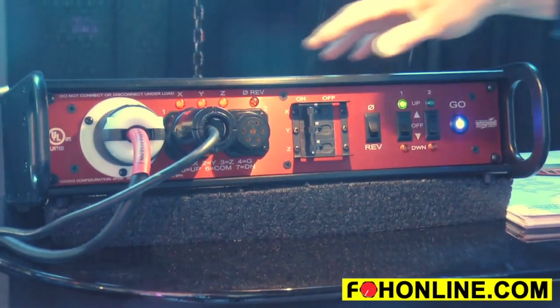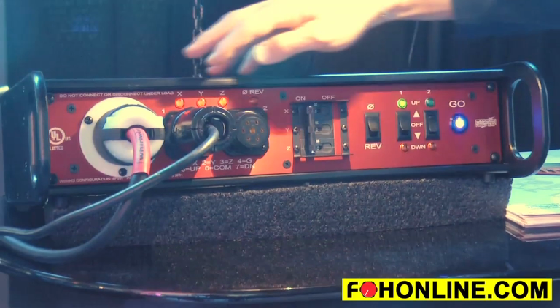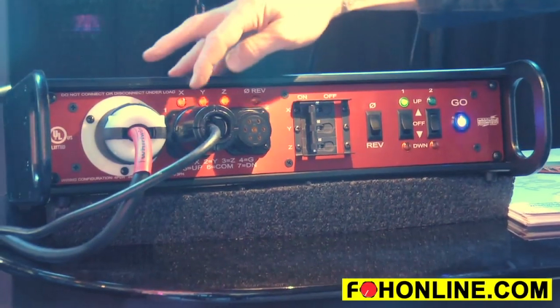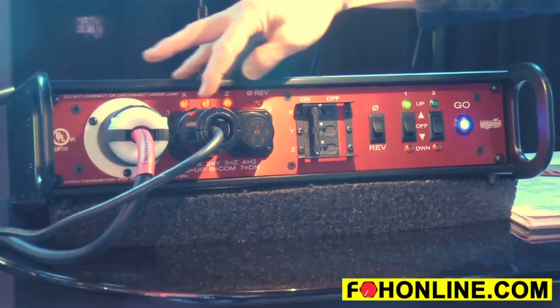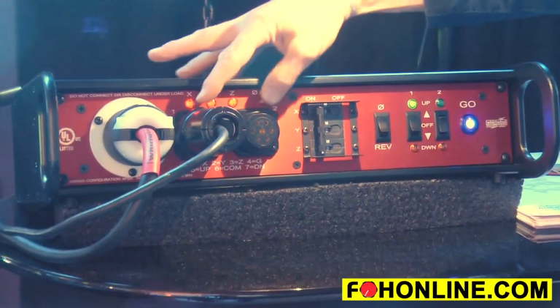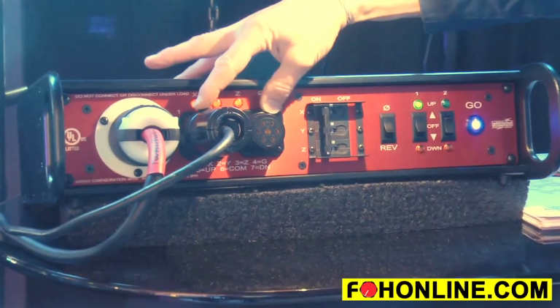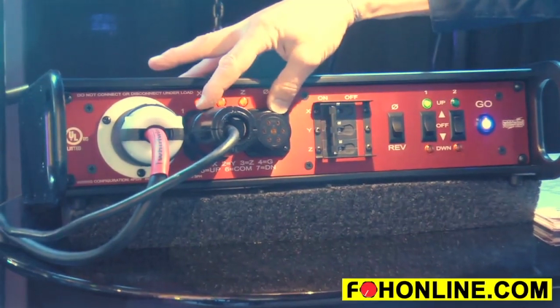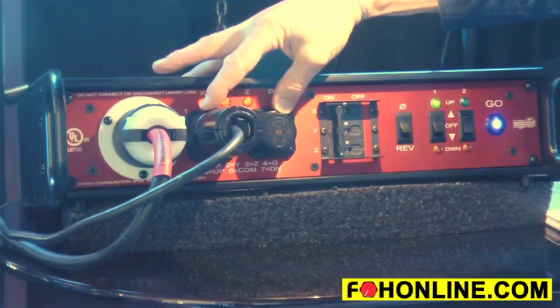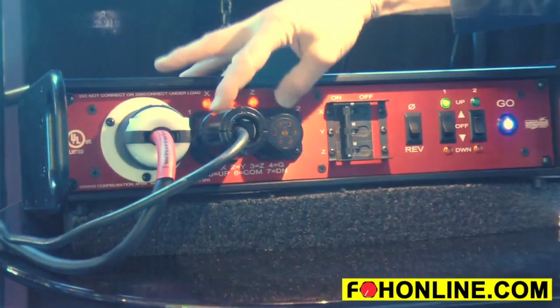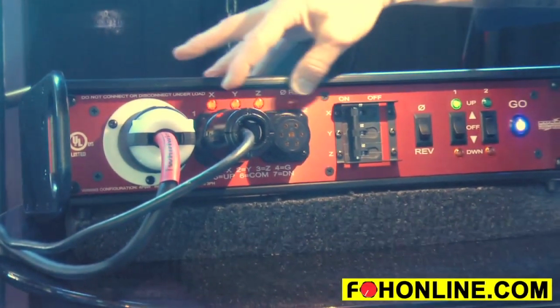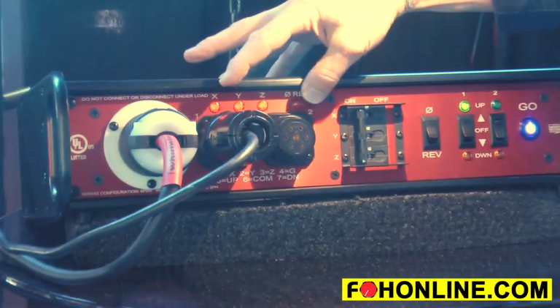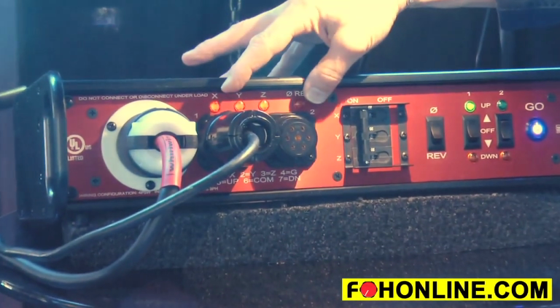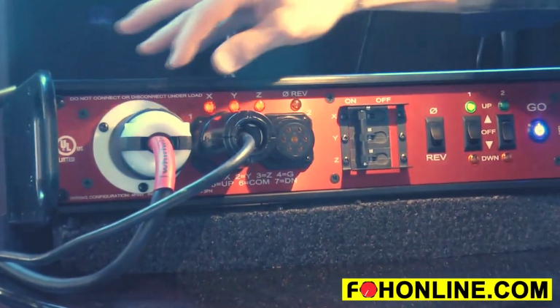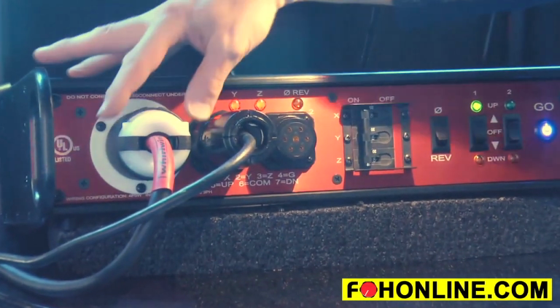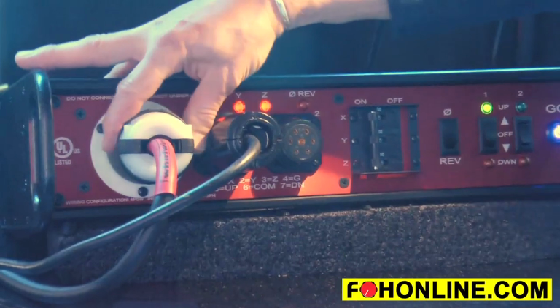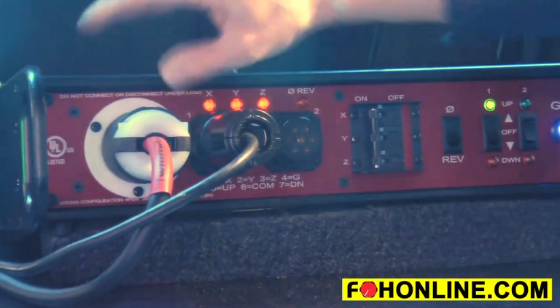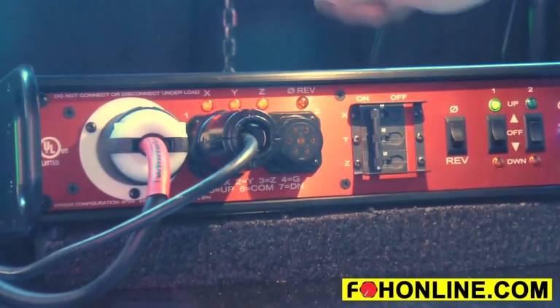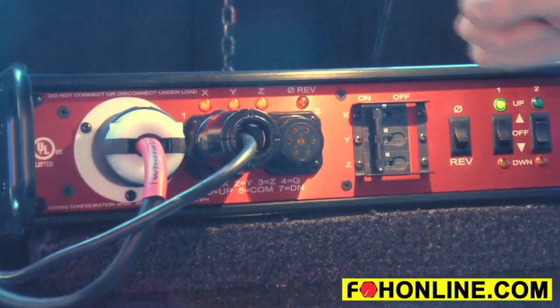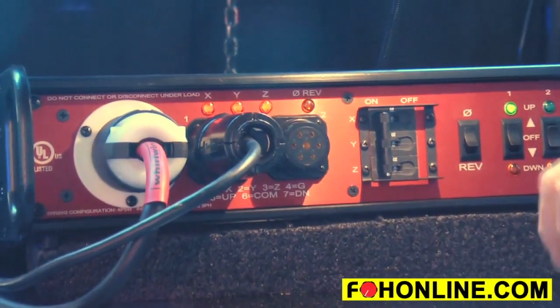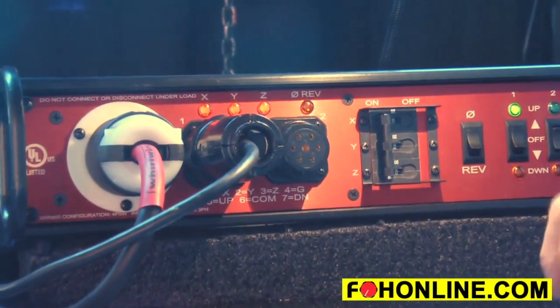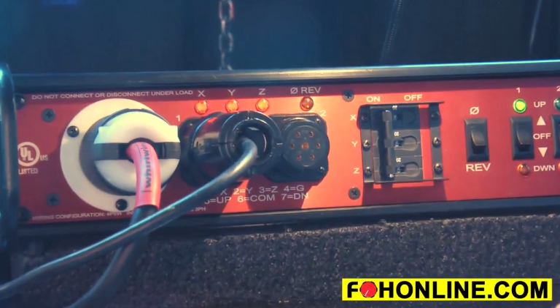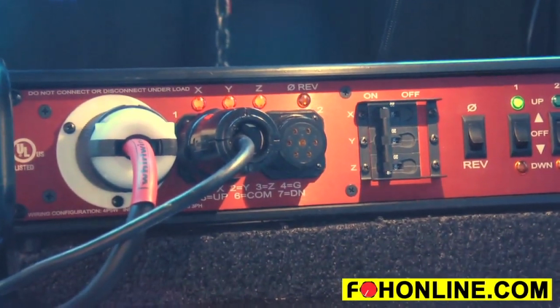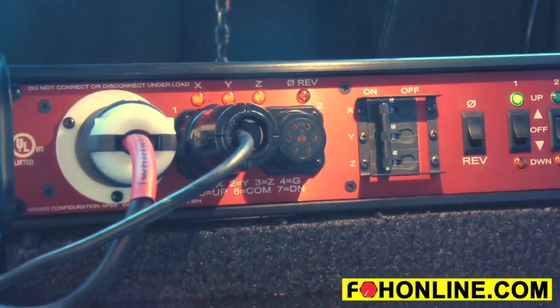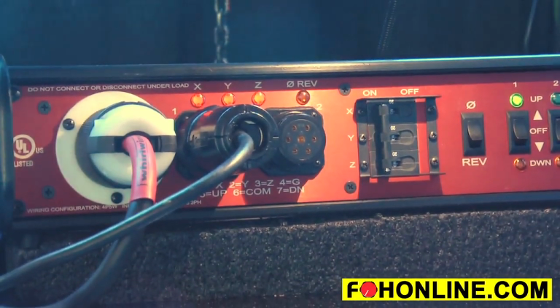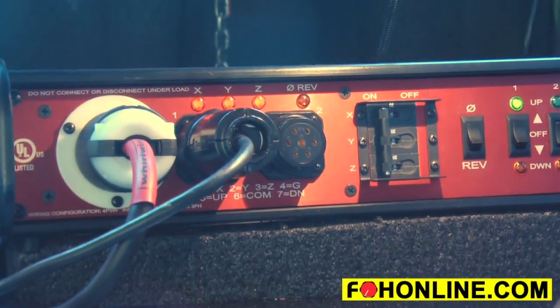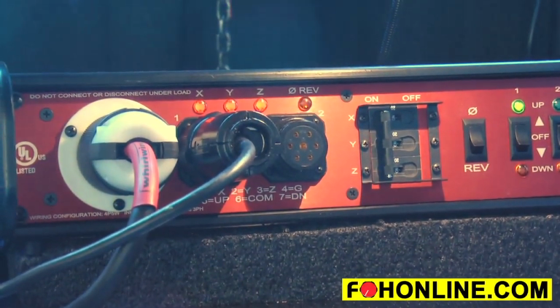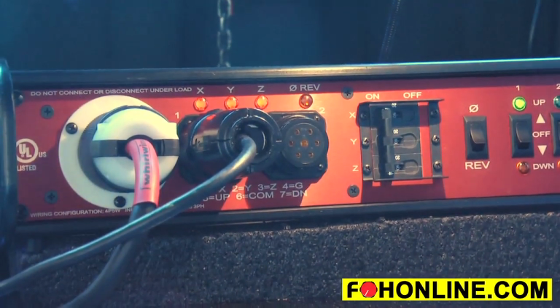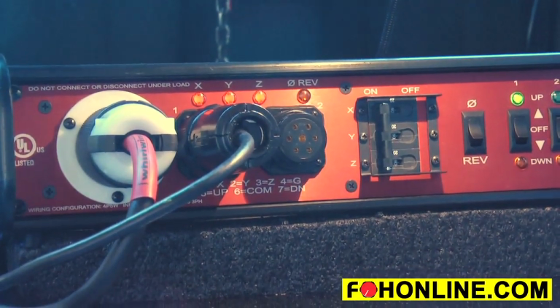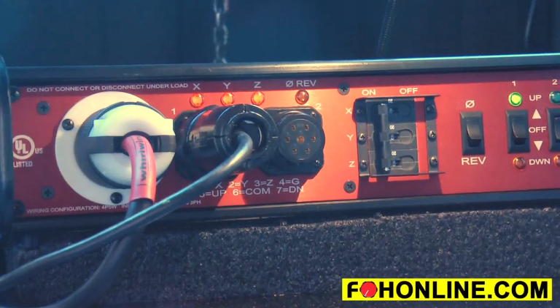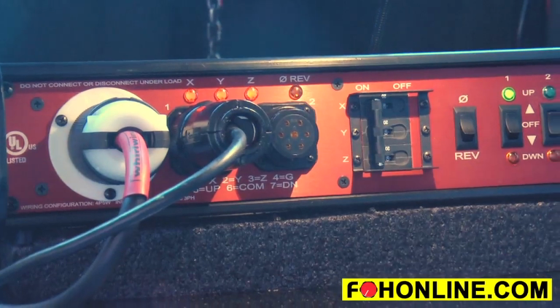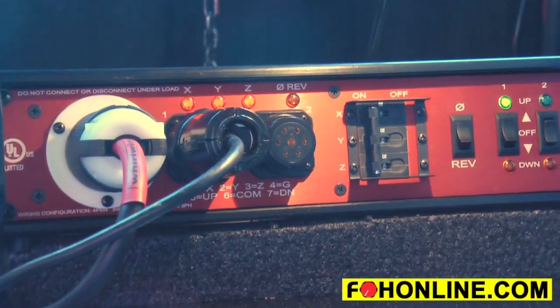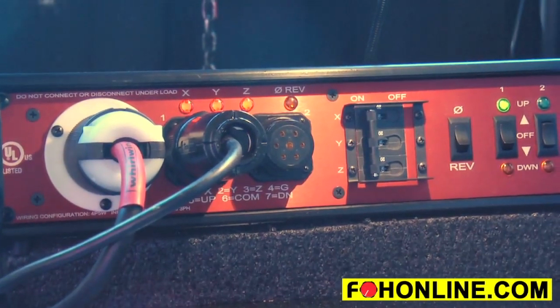We have Sokopex output — 7-pin Sokopex here to connect to the two motors — and a three-phase twist lock input. You can get that either in a 20-amp or a 30-amp input style connector, whichever fits your system.